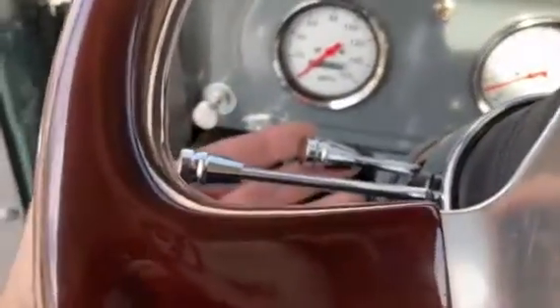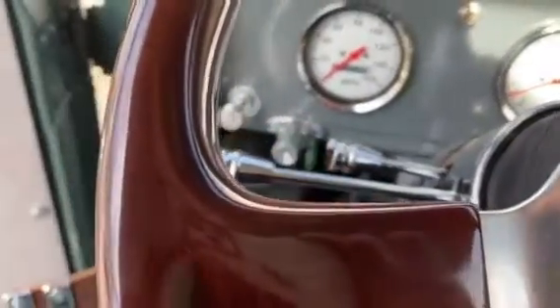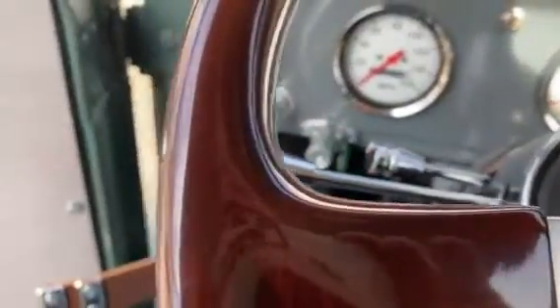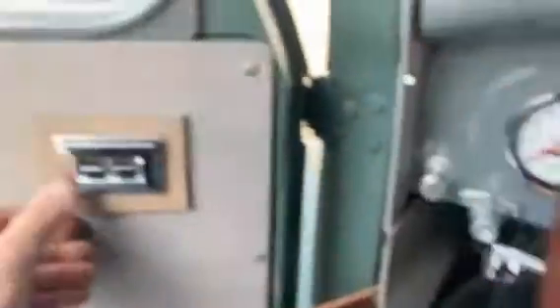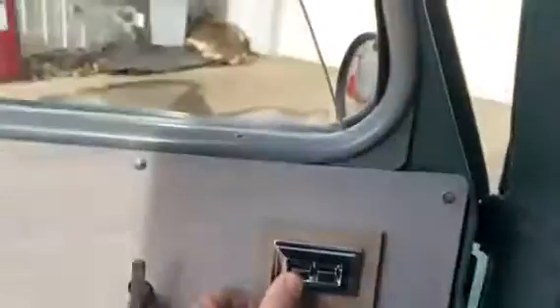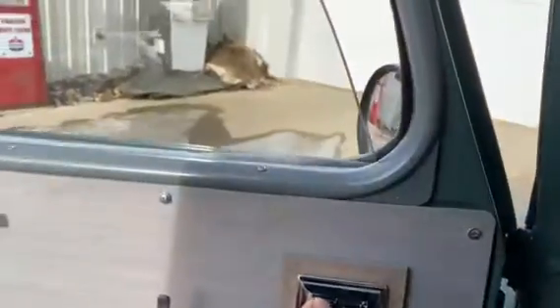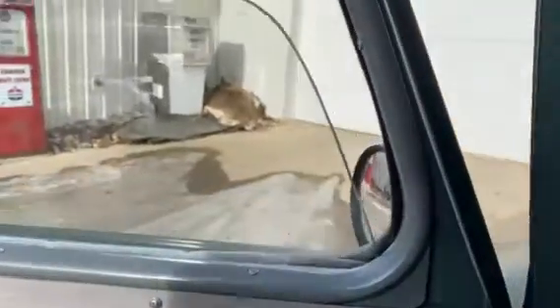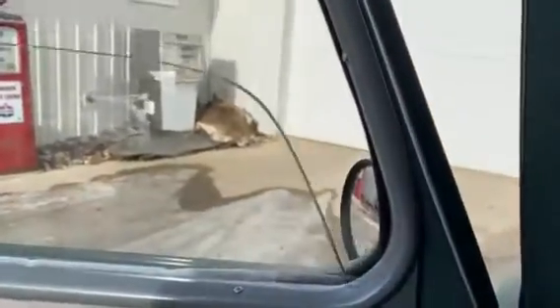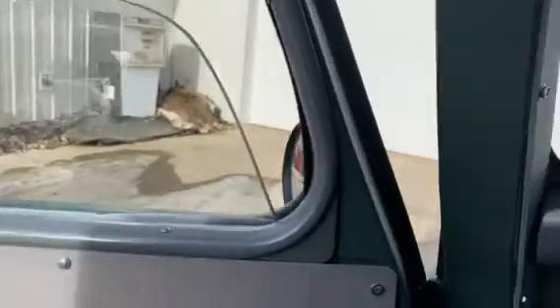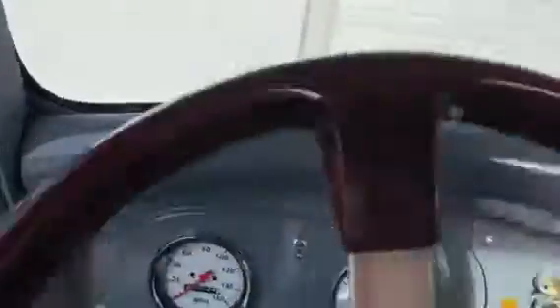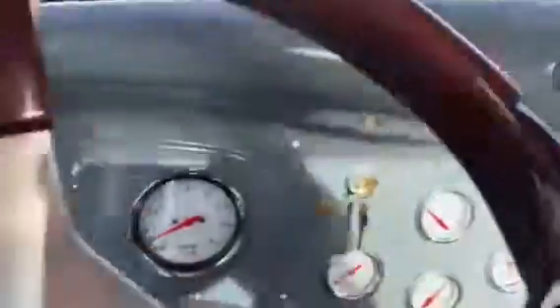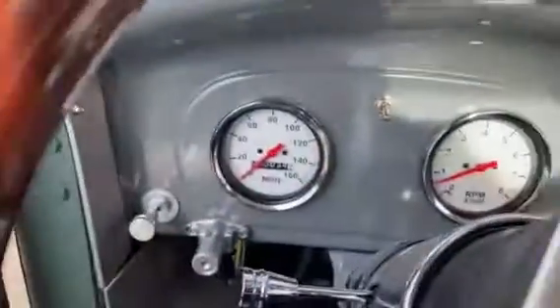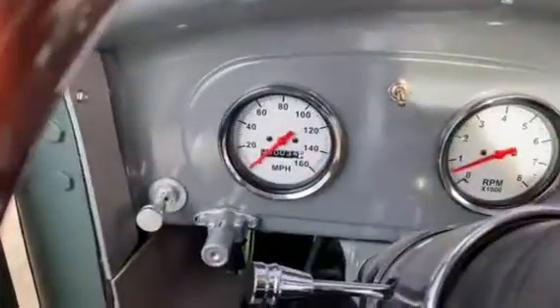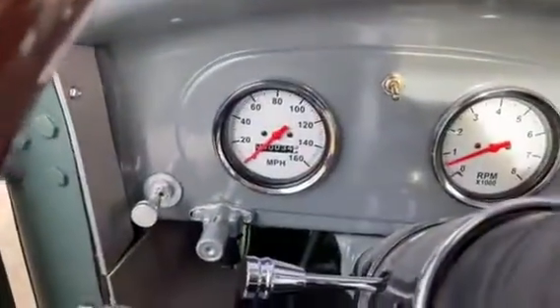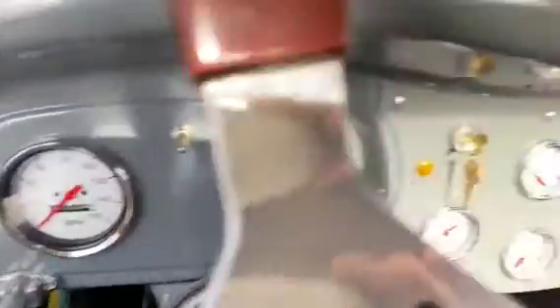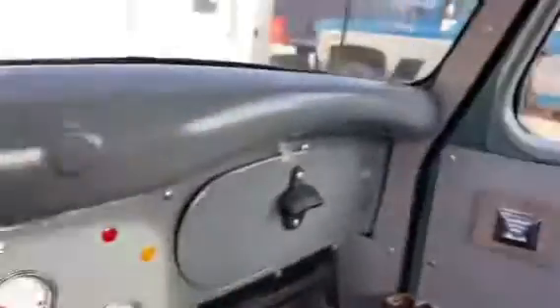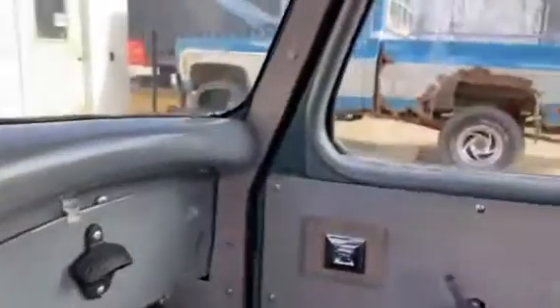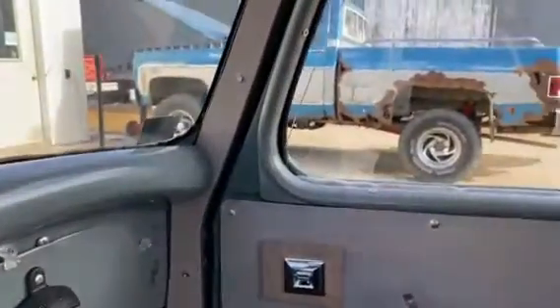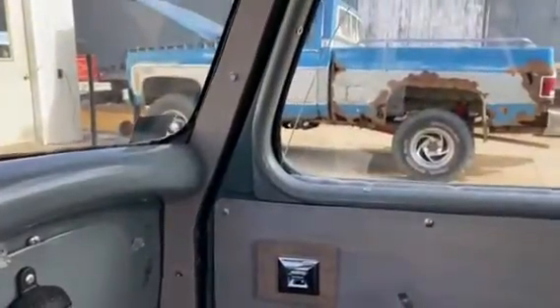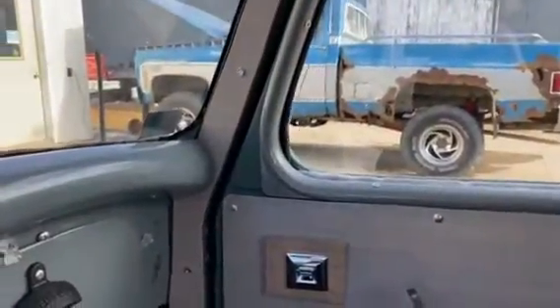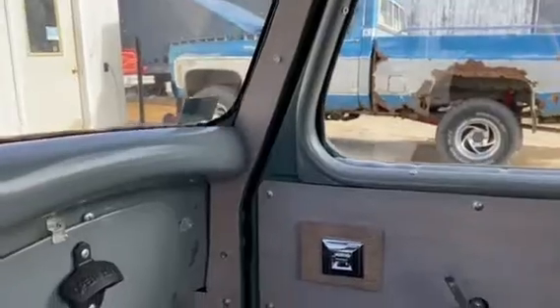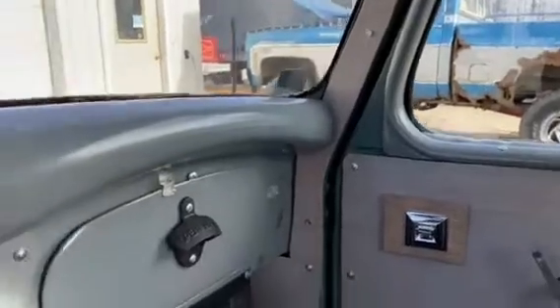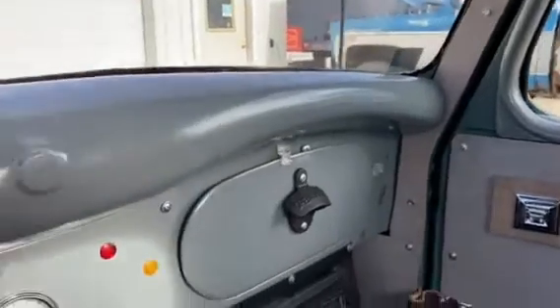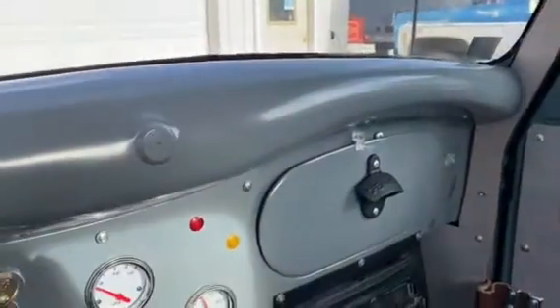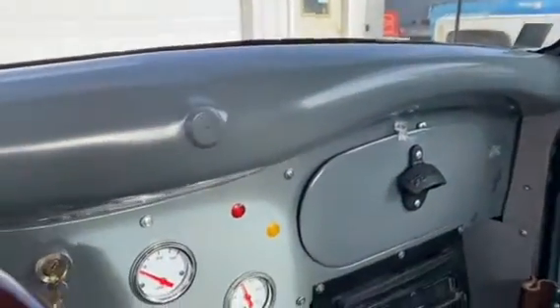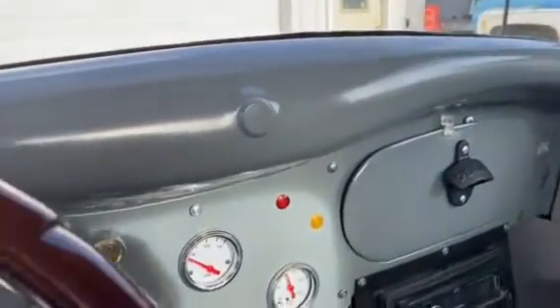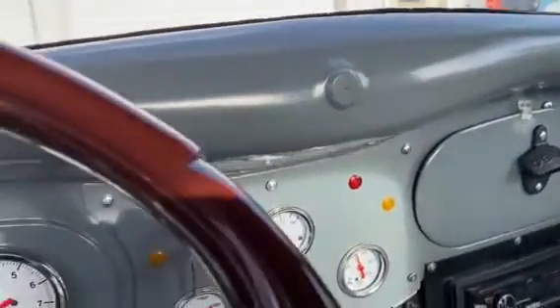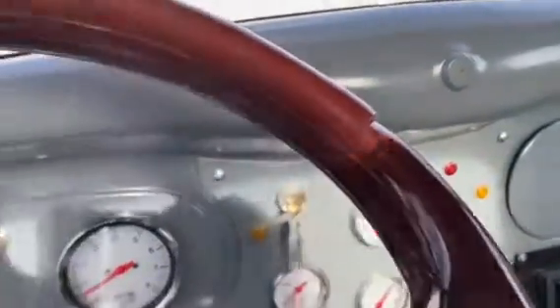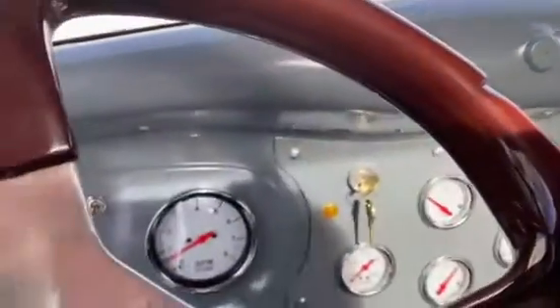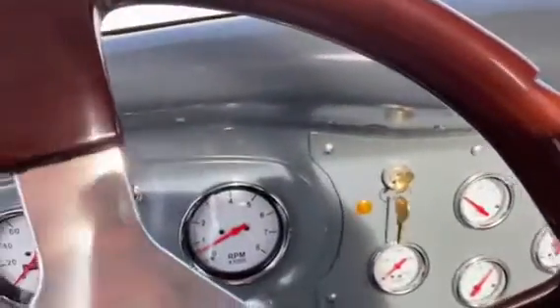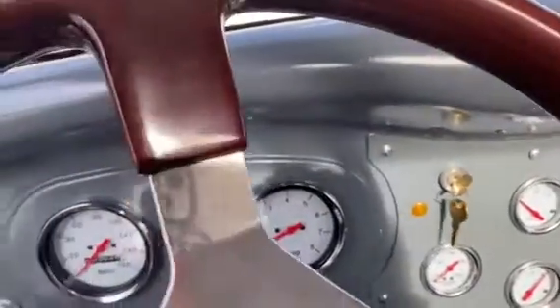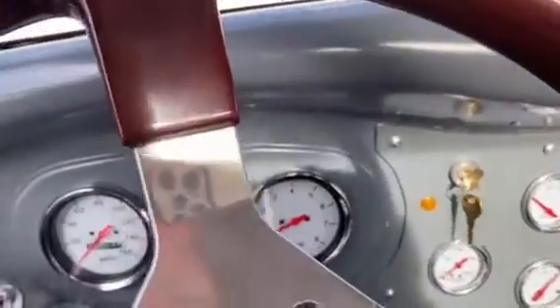Tilt steering wheel. There you can see the power windows. Got 34 miles on the build, so new build — so no horn. Nobody ever fixes horns.